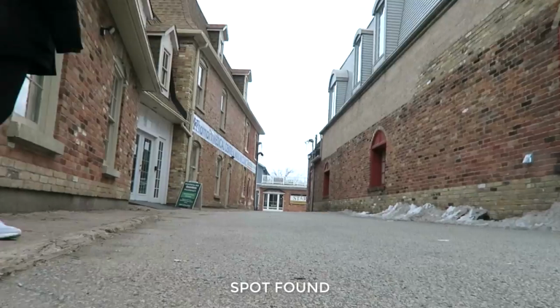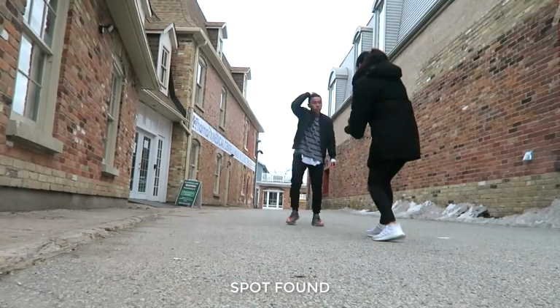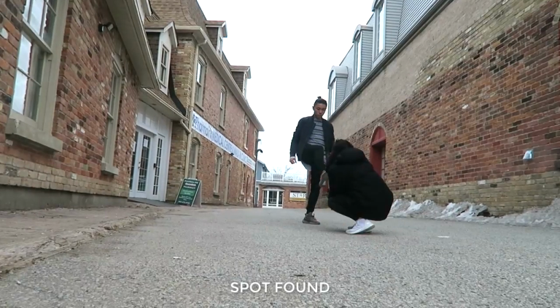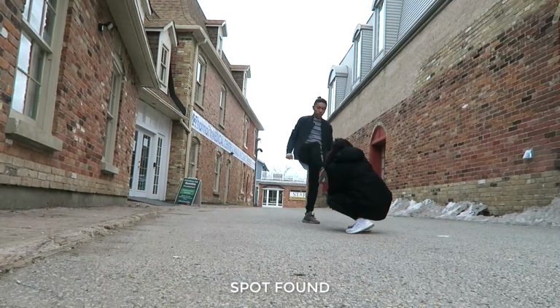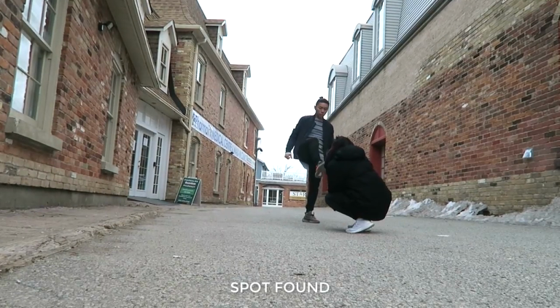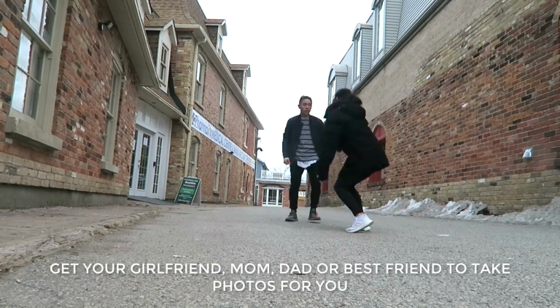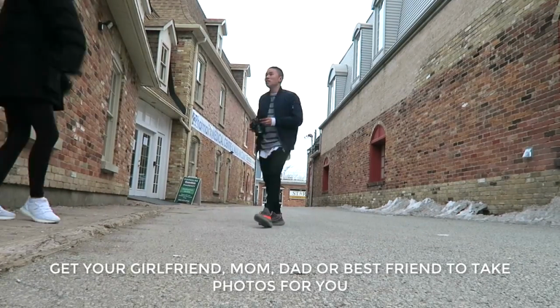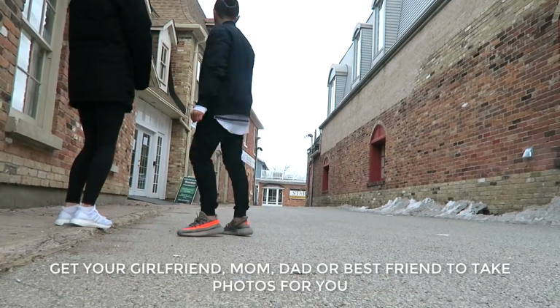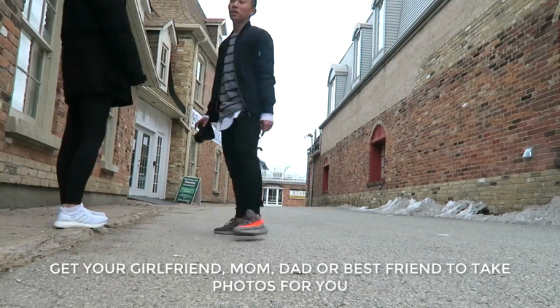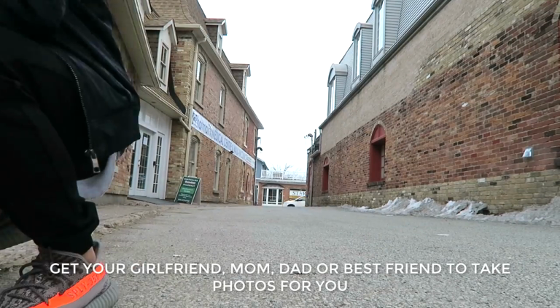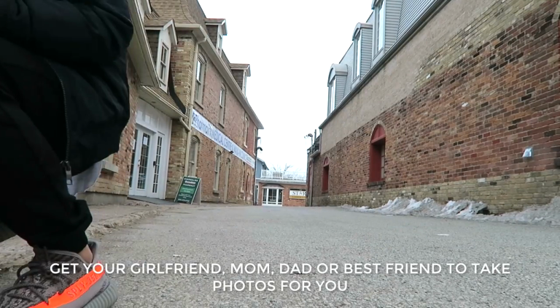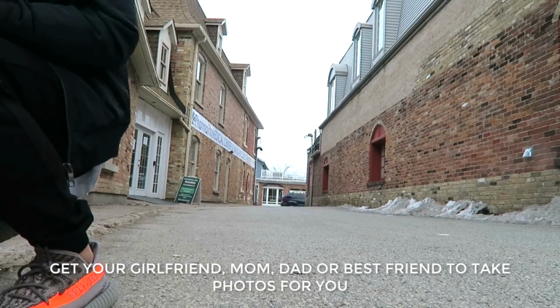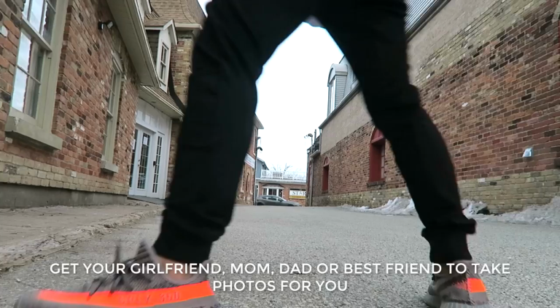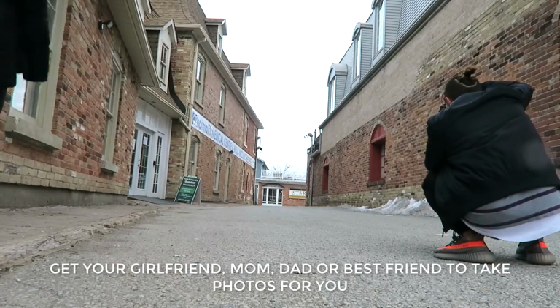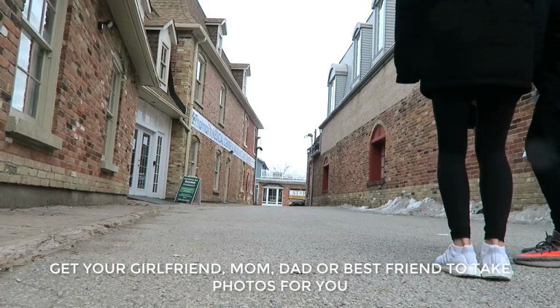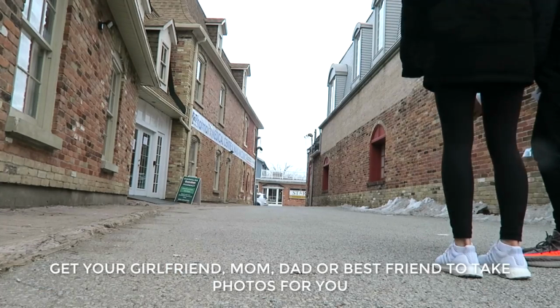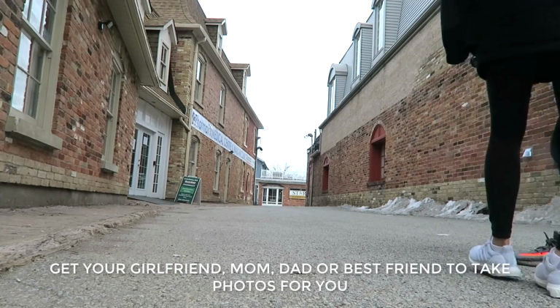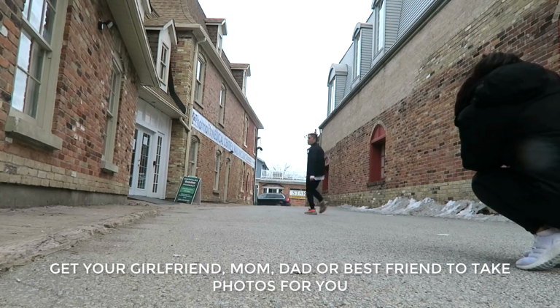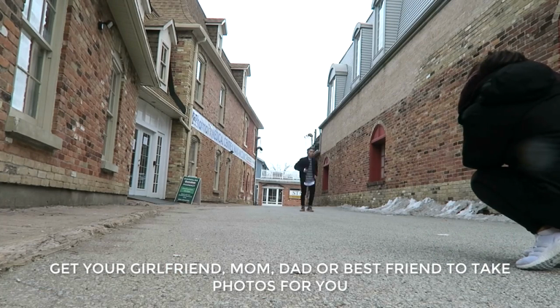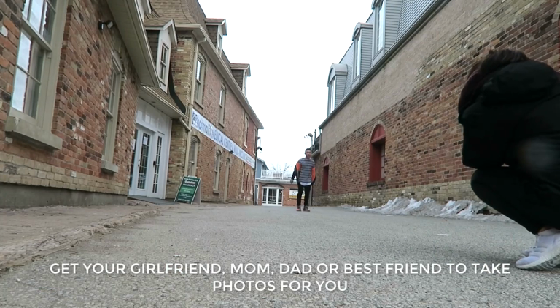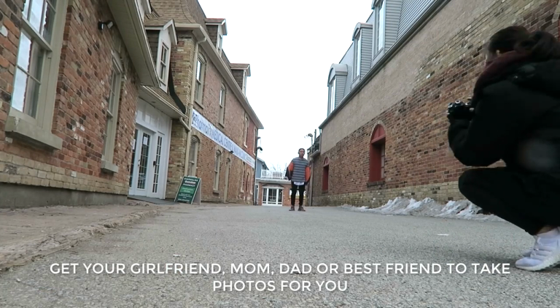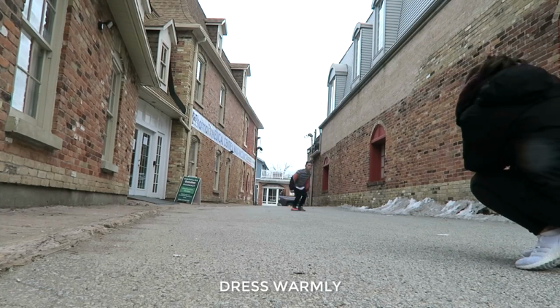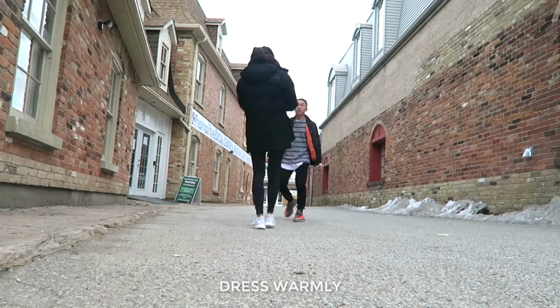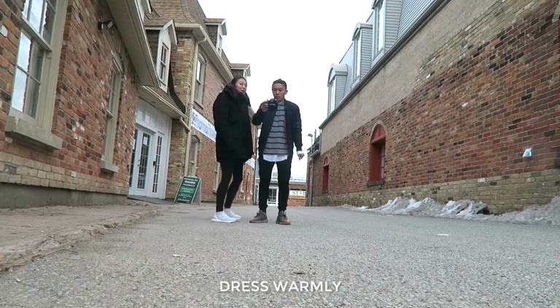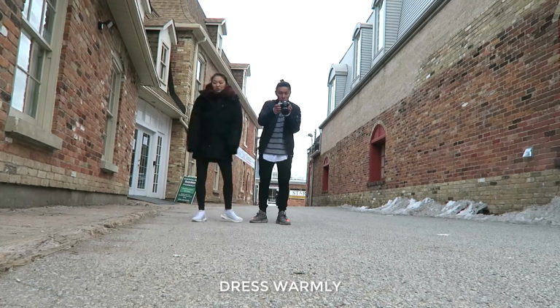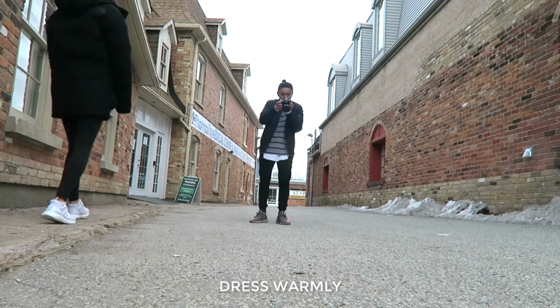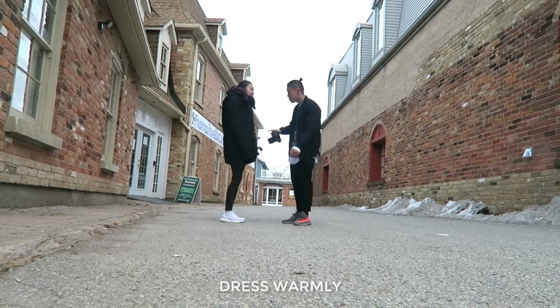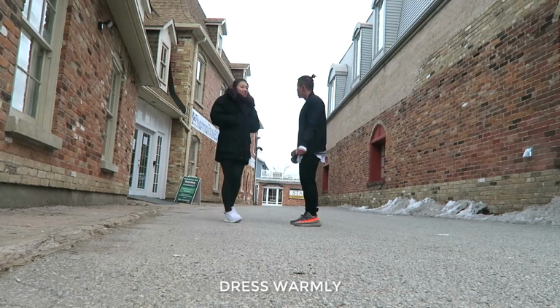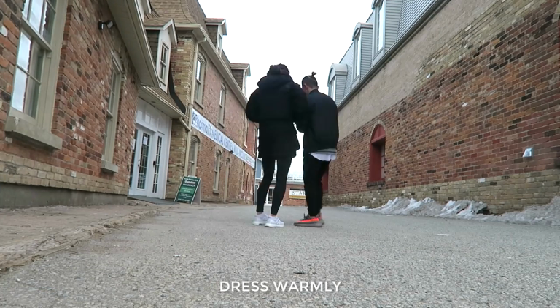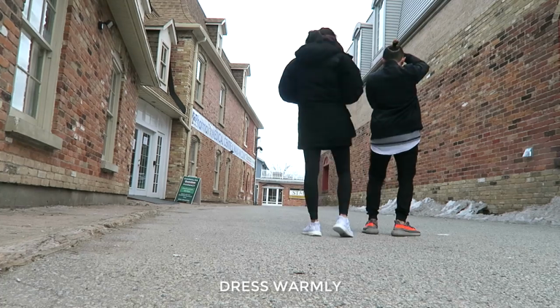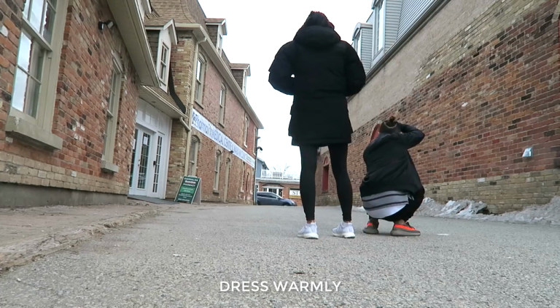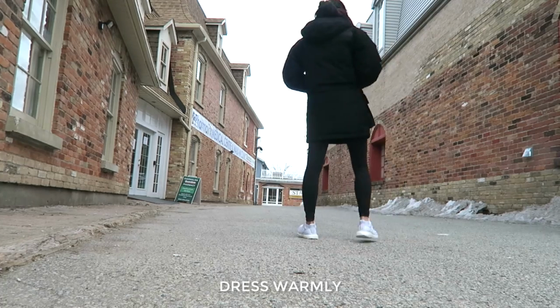Get to the location — magically have a friend with you. You can replace this friend with a tripod and timer as well. Shoot as many photos as you can before freezing your ass off in negative ten degree weather.